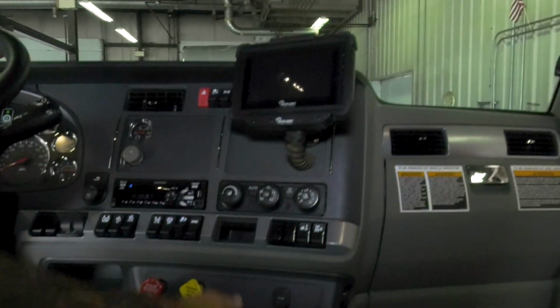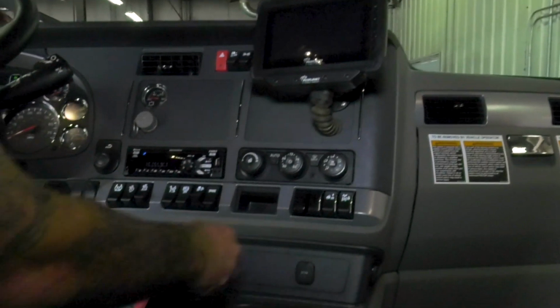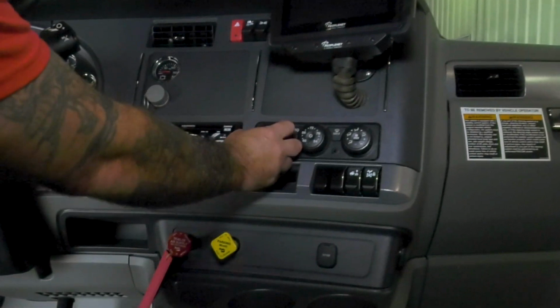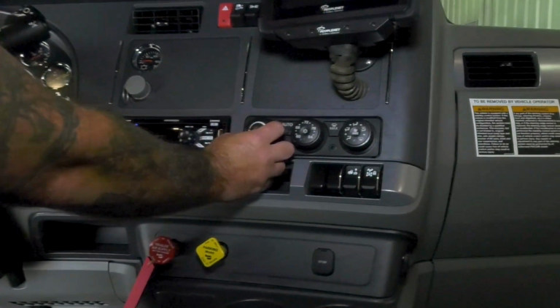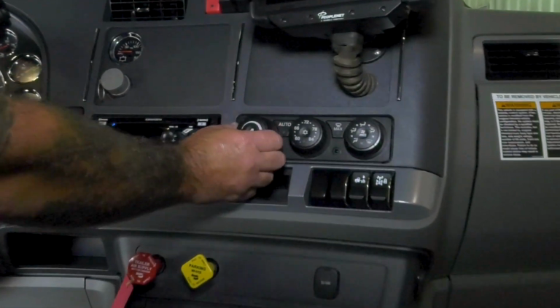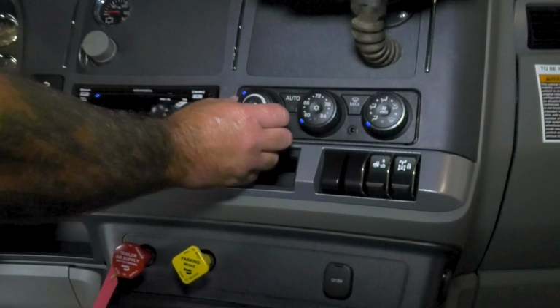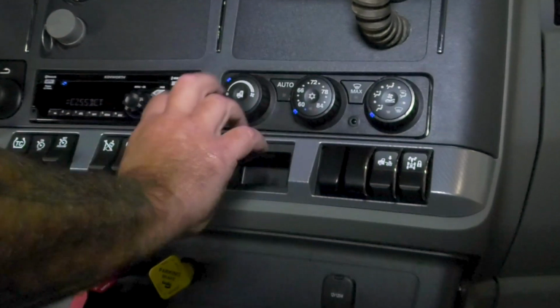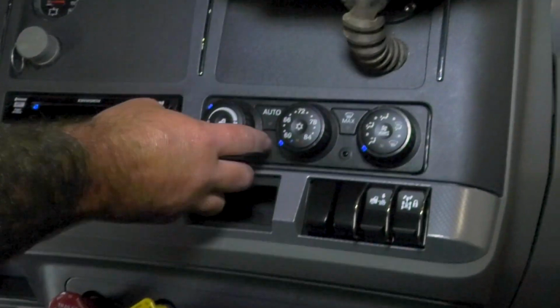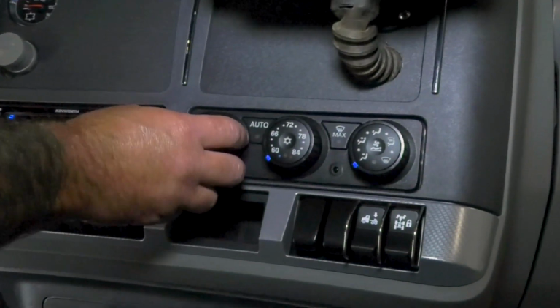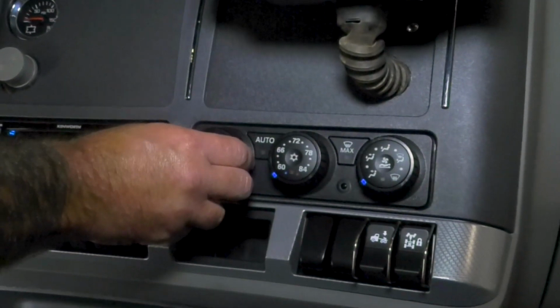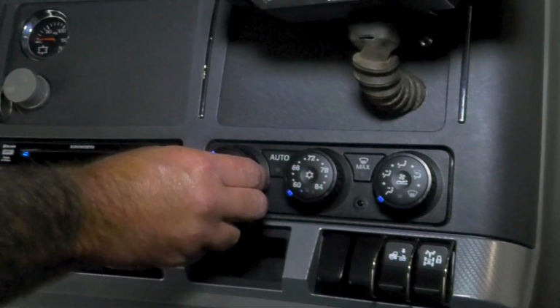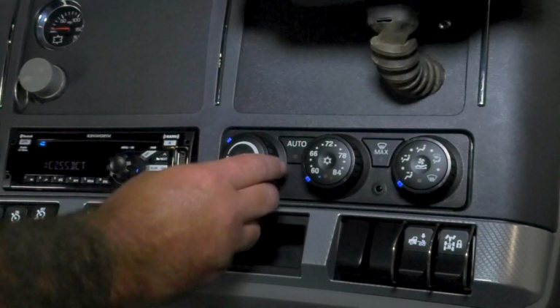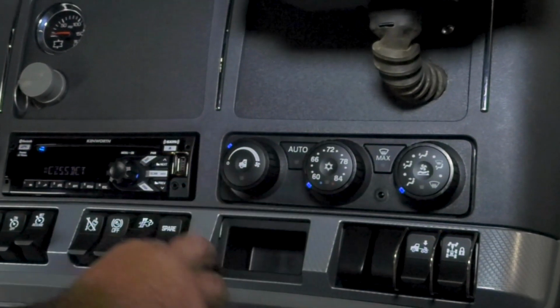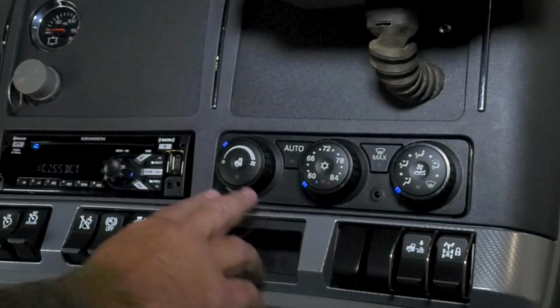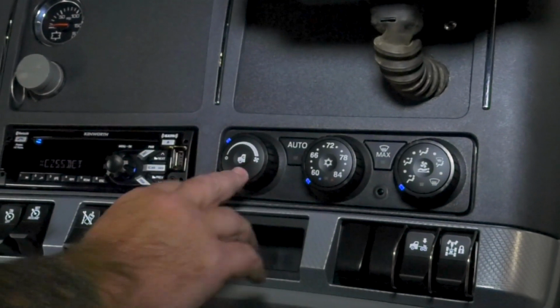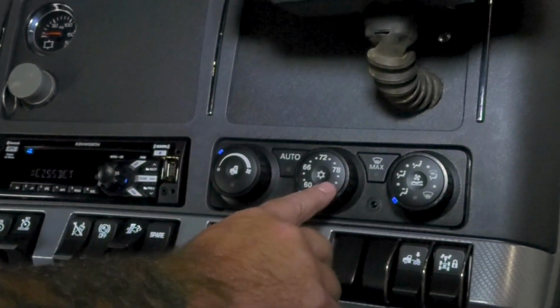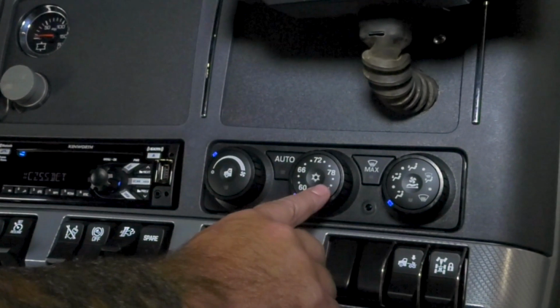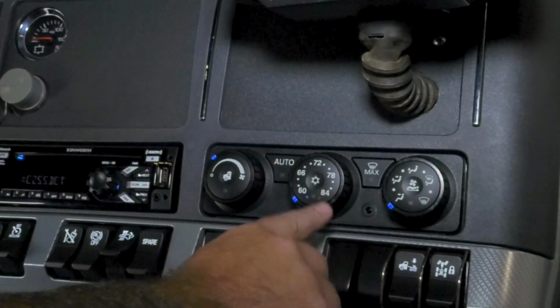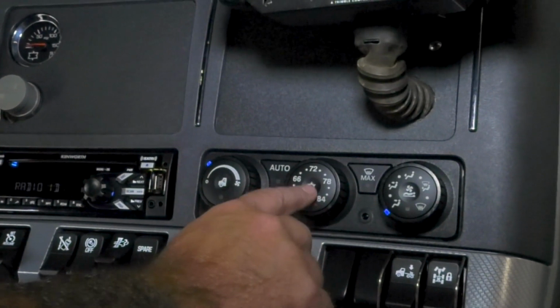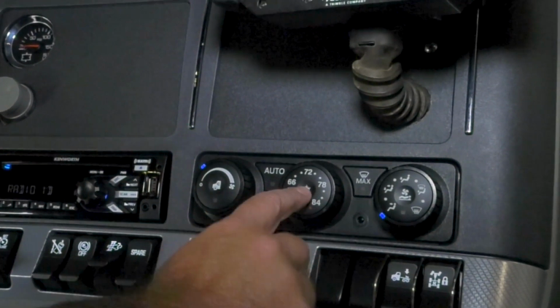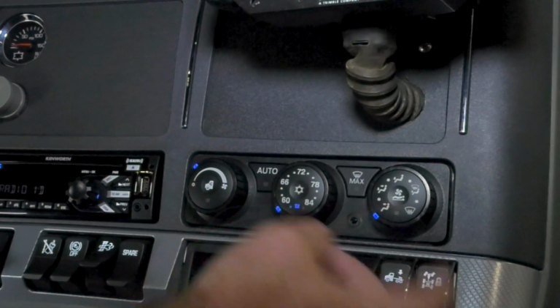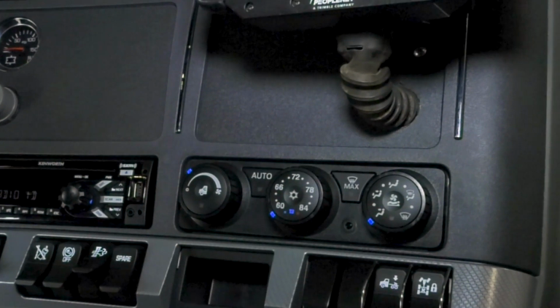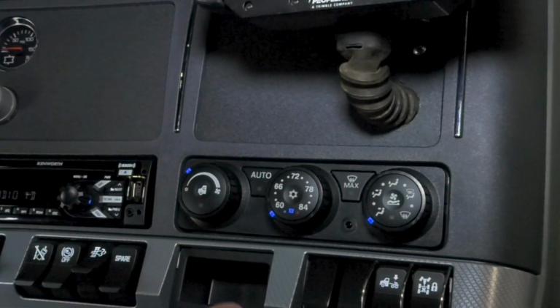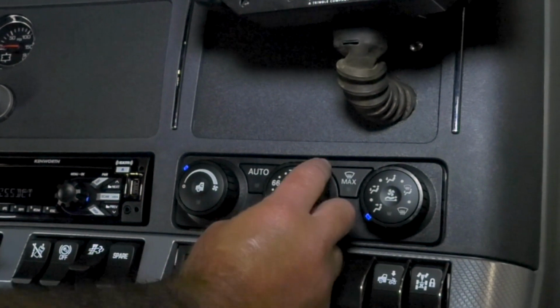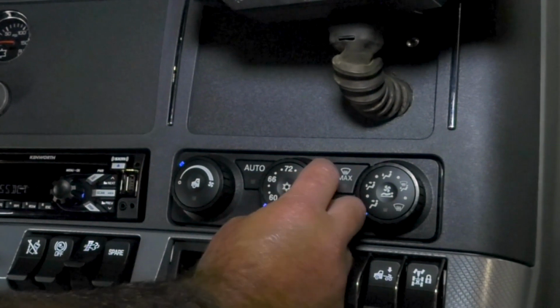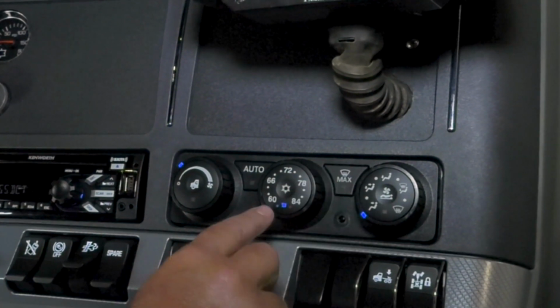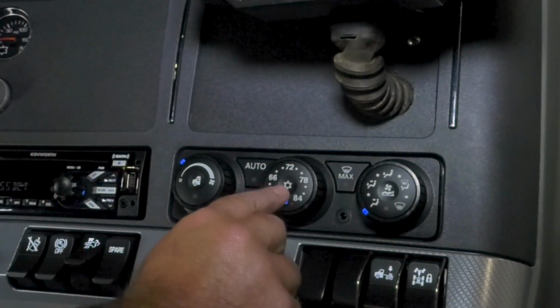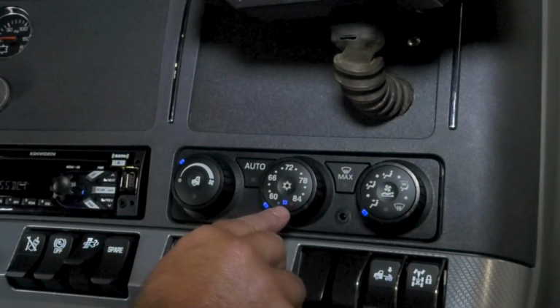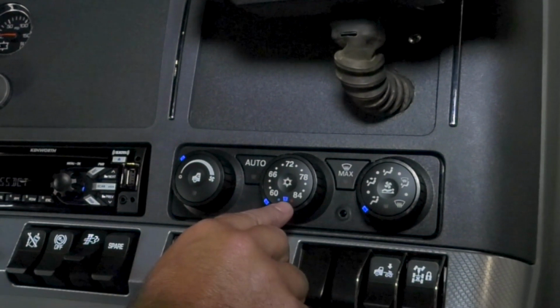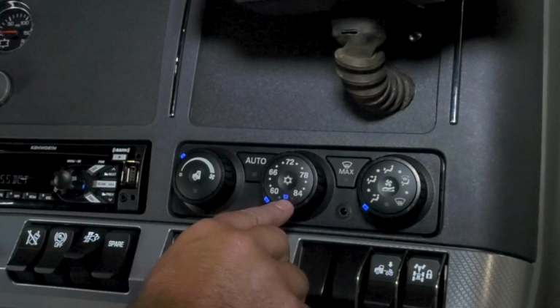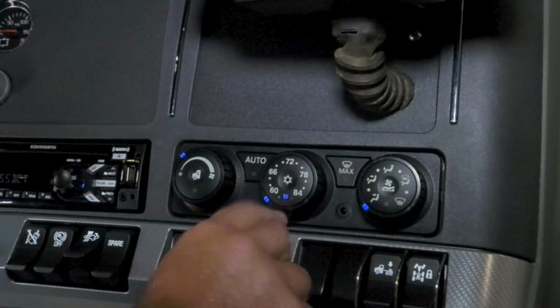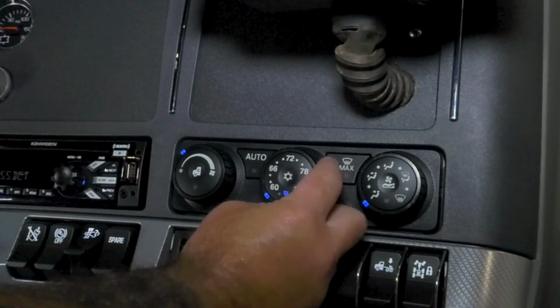First thing you do, the fan has to be on or nothing will happen. To get the AC to work, push this button, which is a snowflake. You'll notice the blue light comes on.